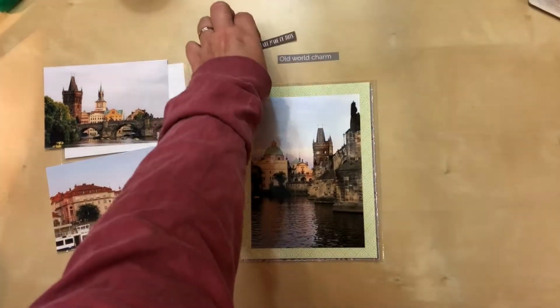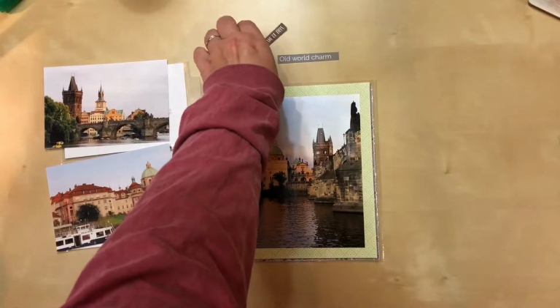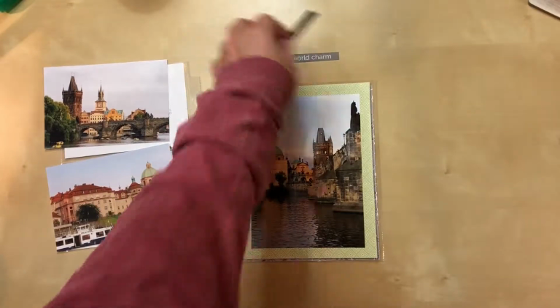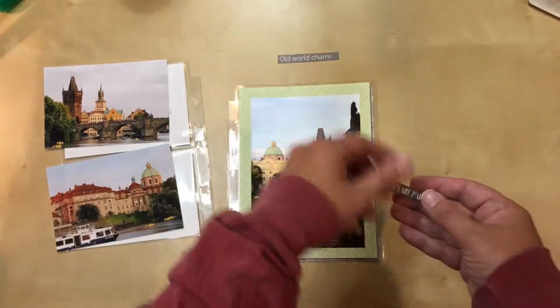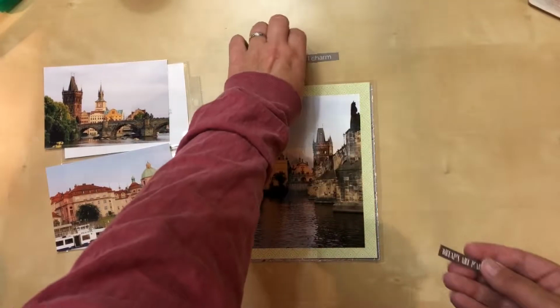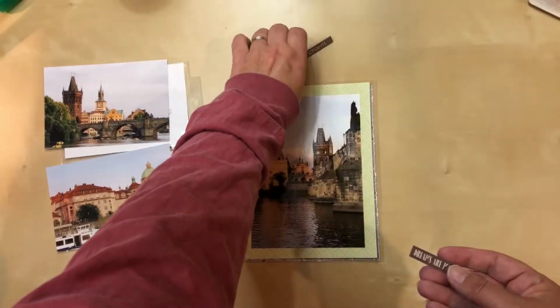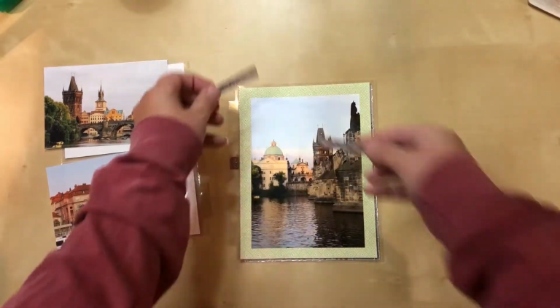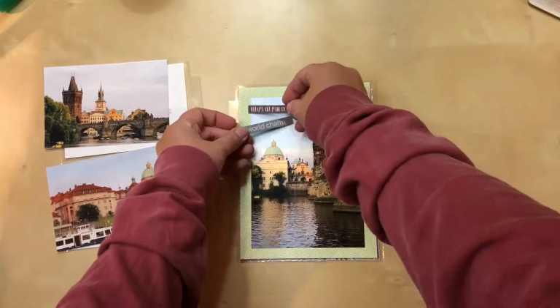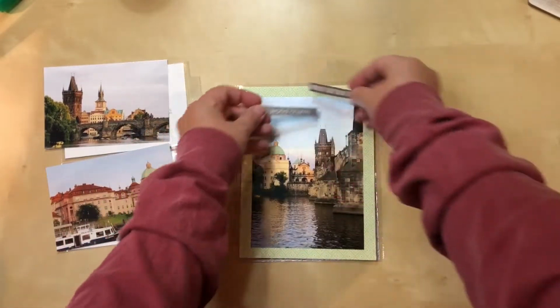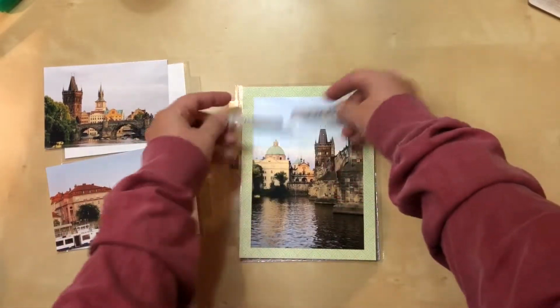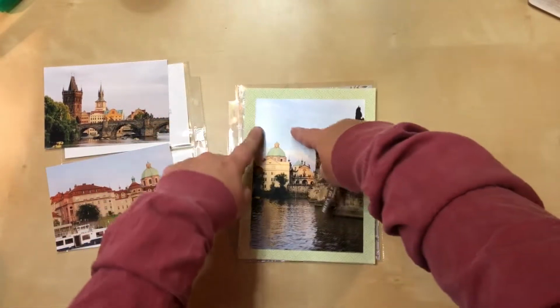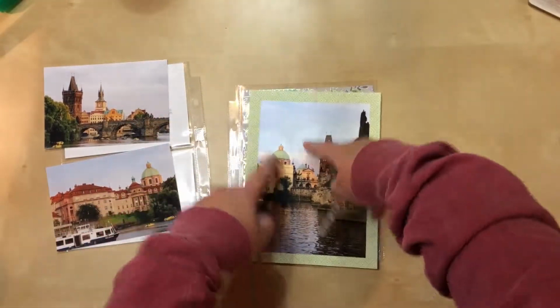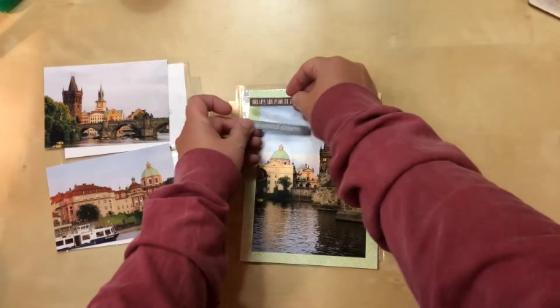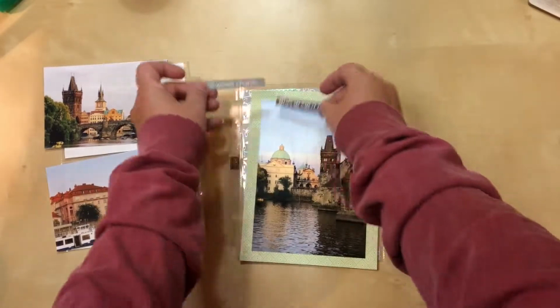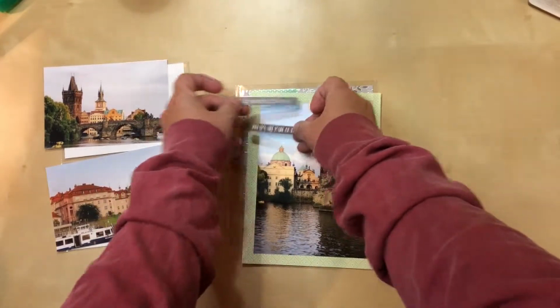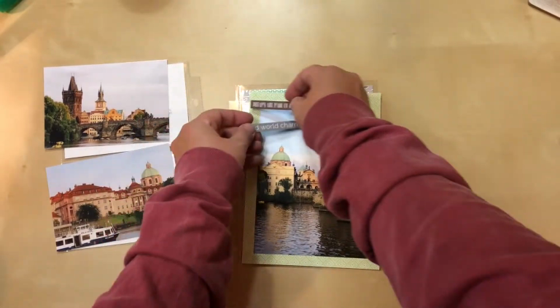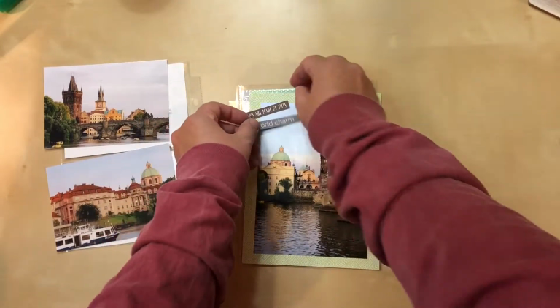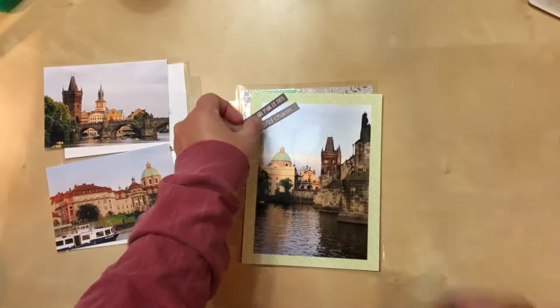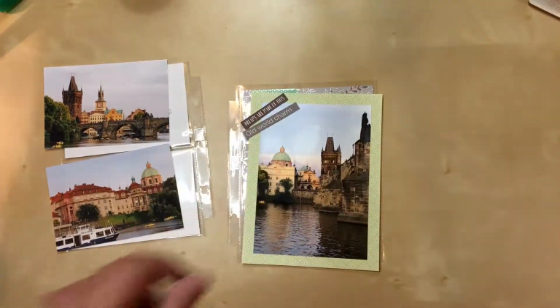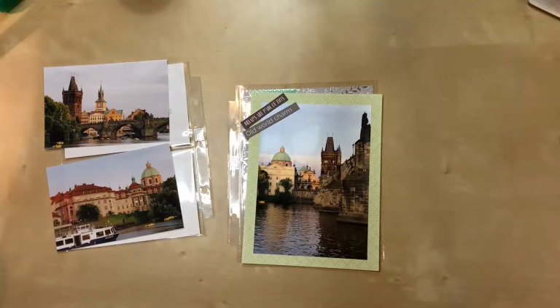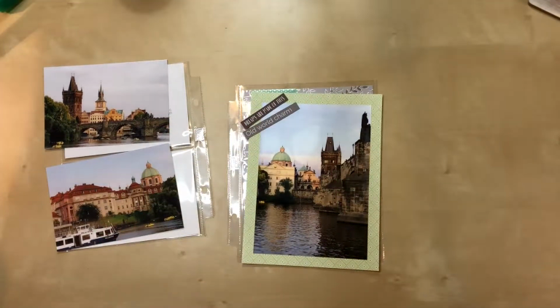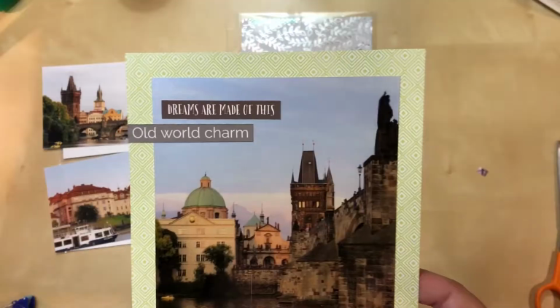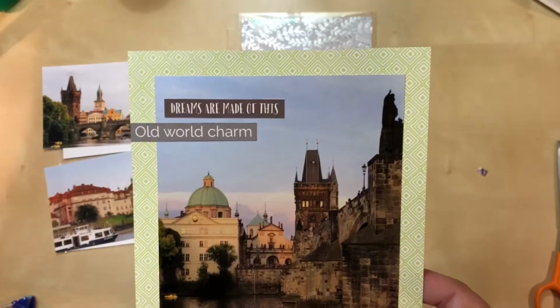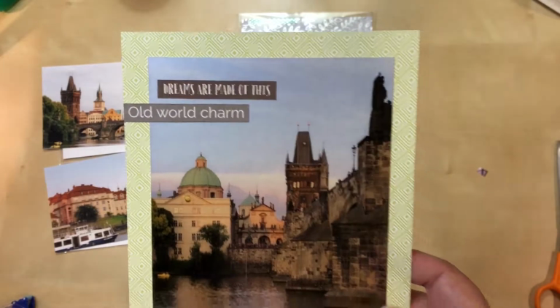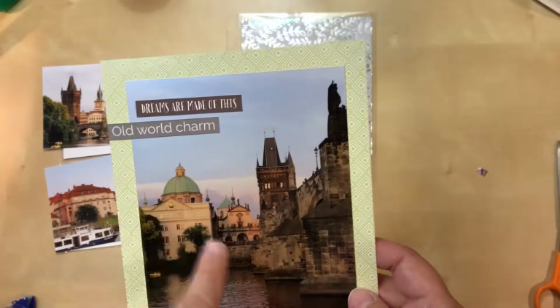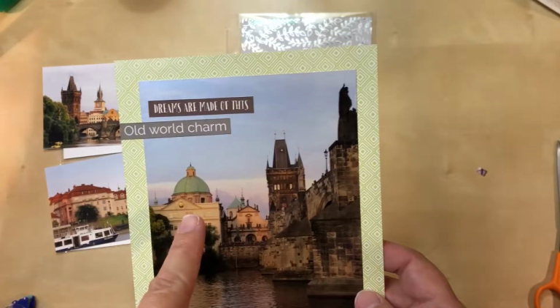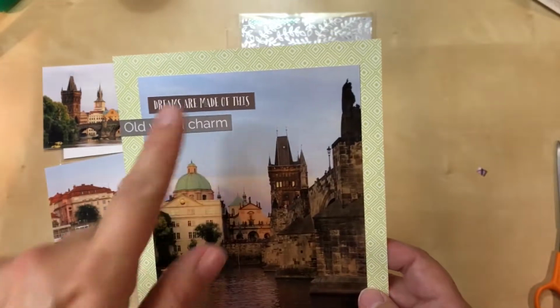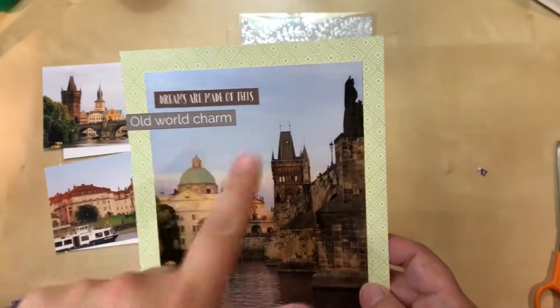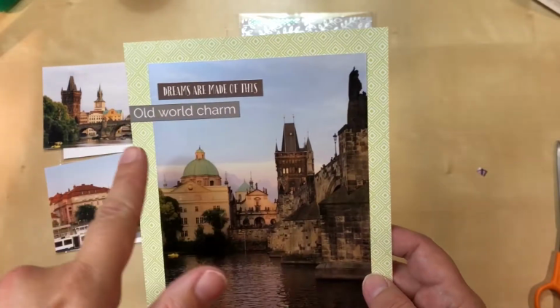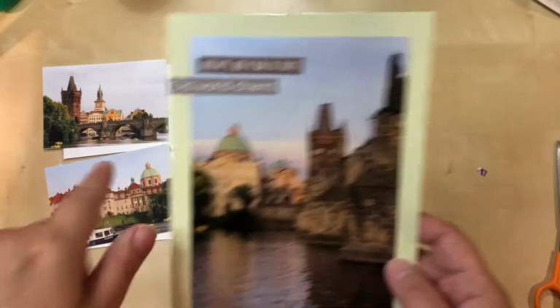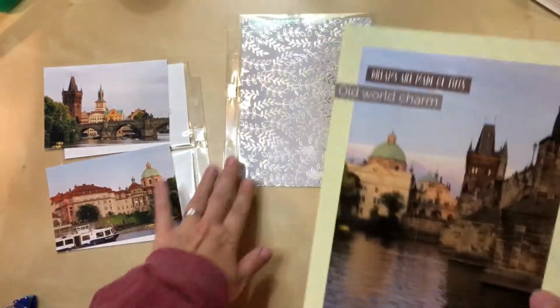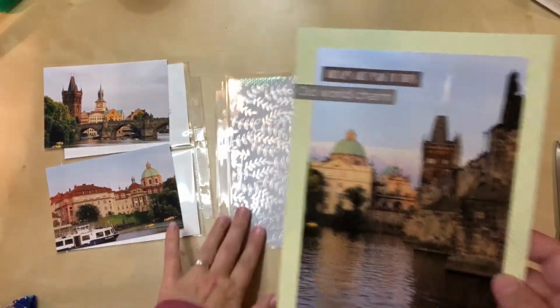I'm going to attach these elements but I'm not exactly sure in what order or how they'll be on this side because there's more space, so I have to figure out the placement. This is the placement I selected and I think I need something else.